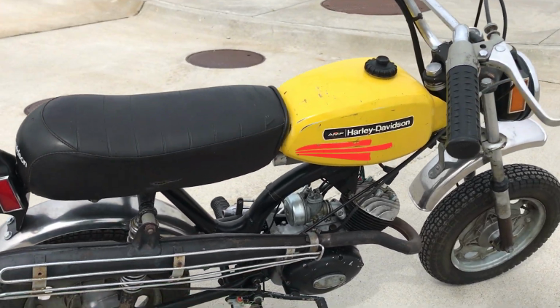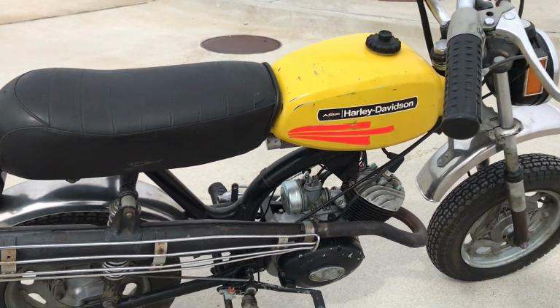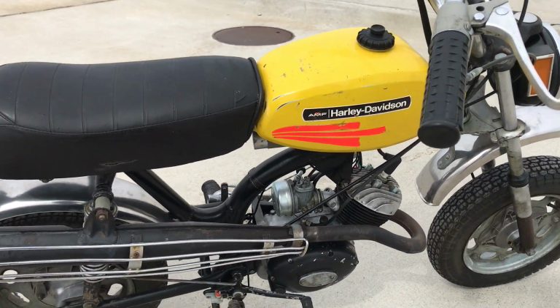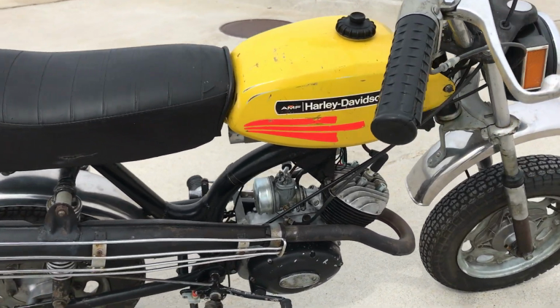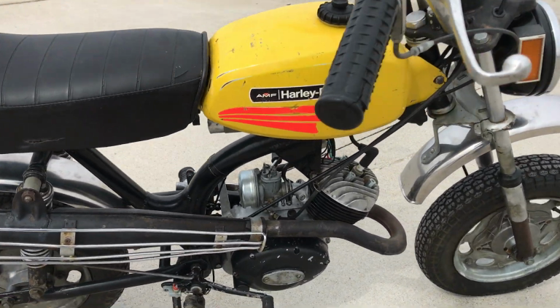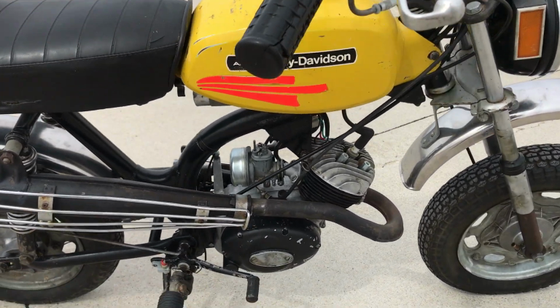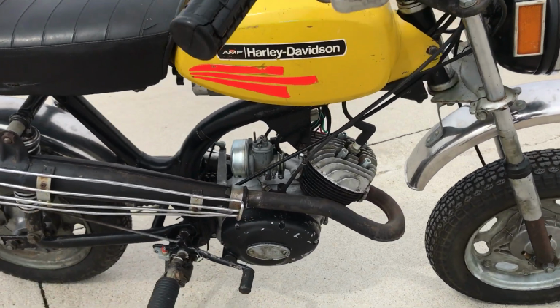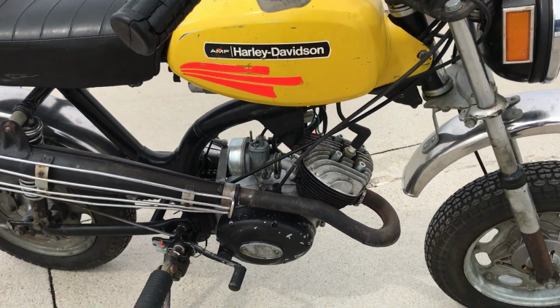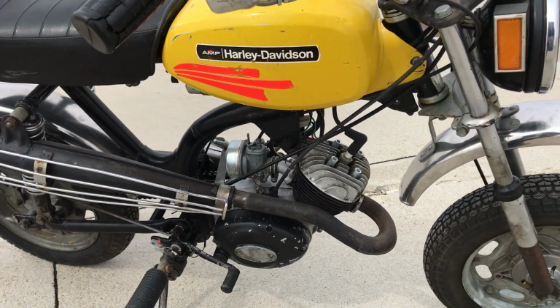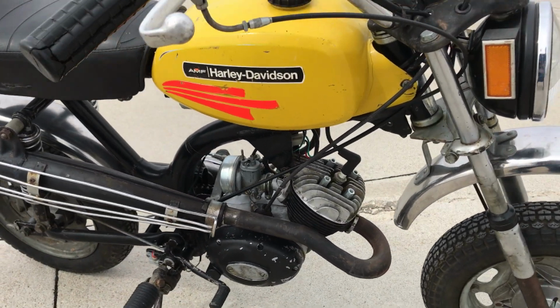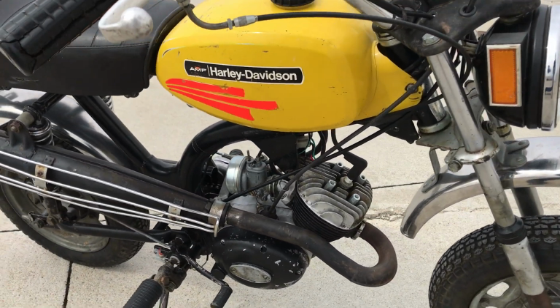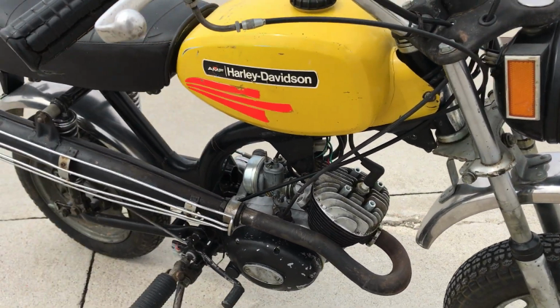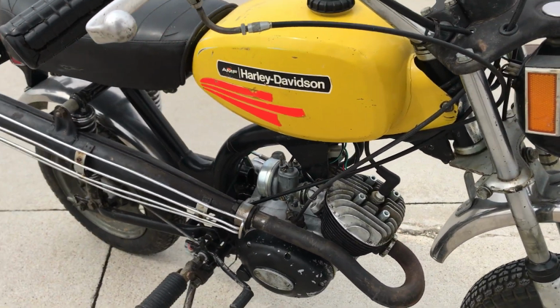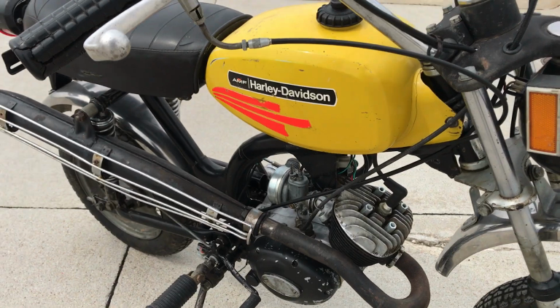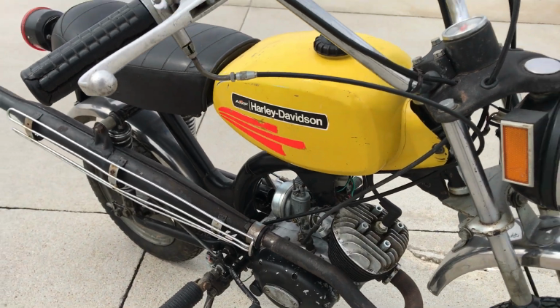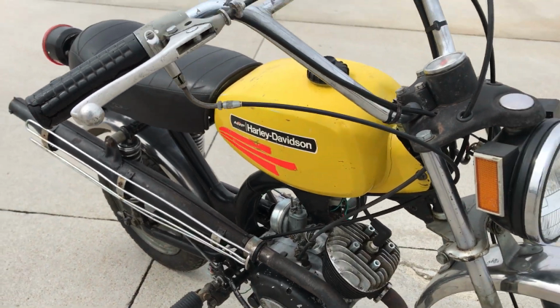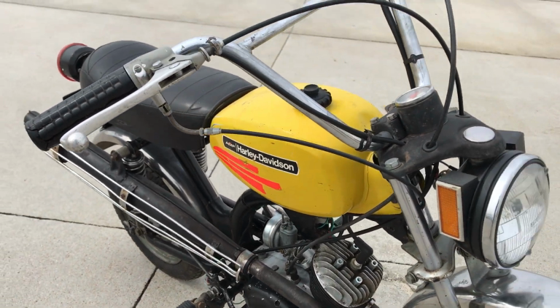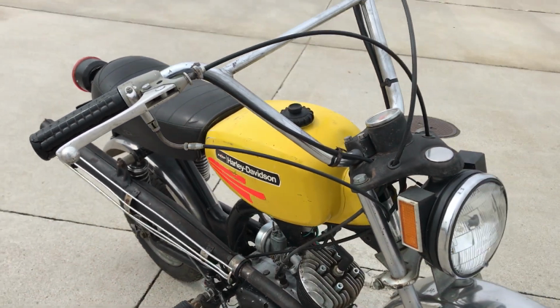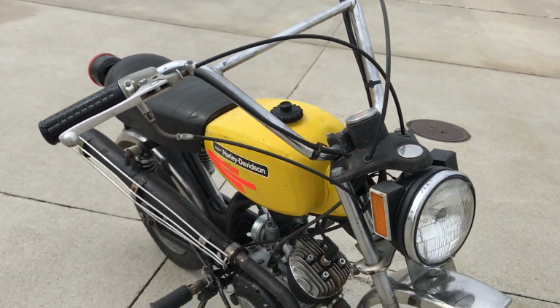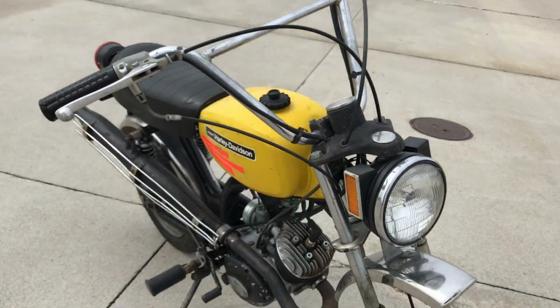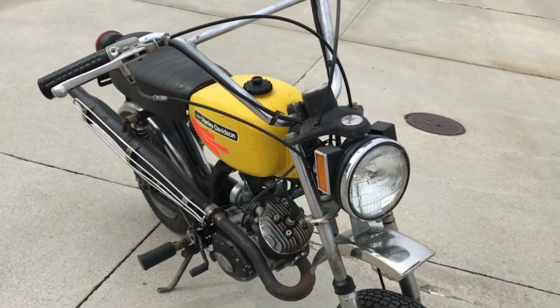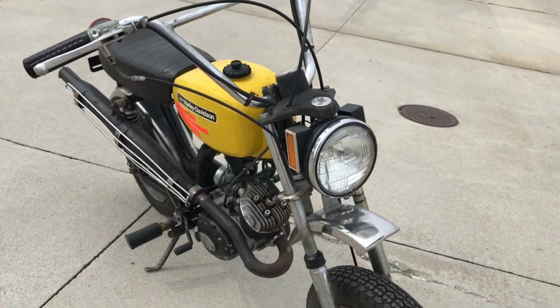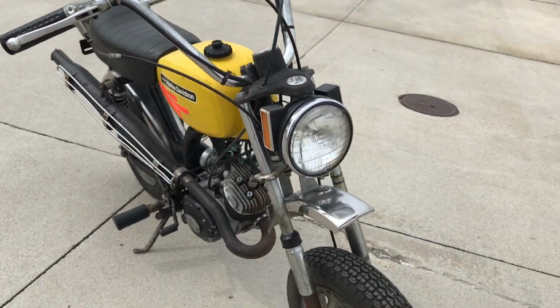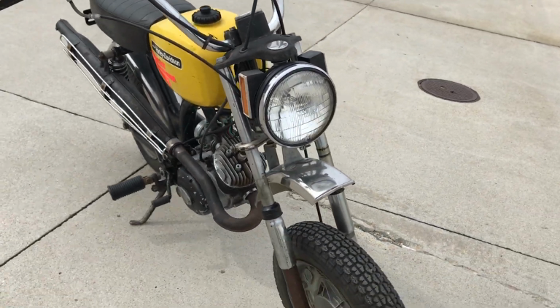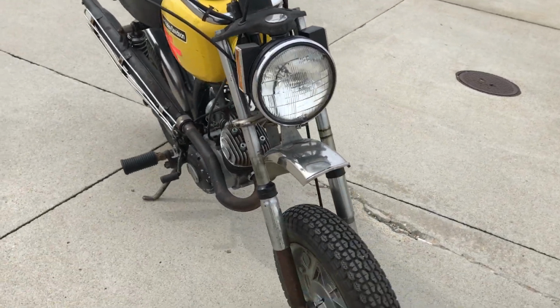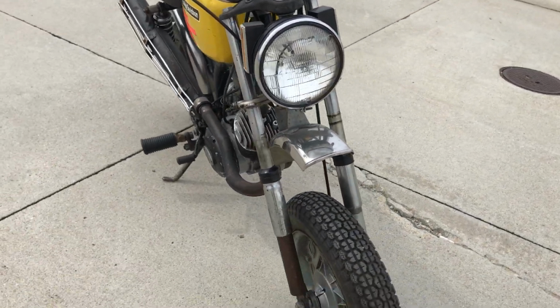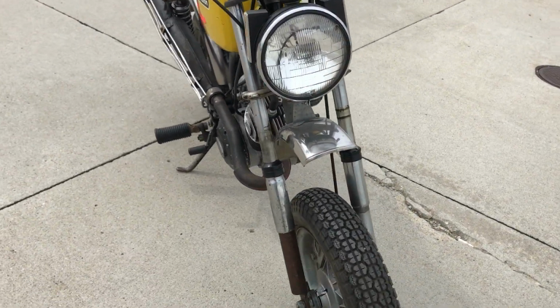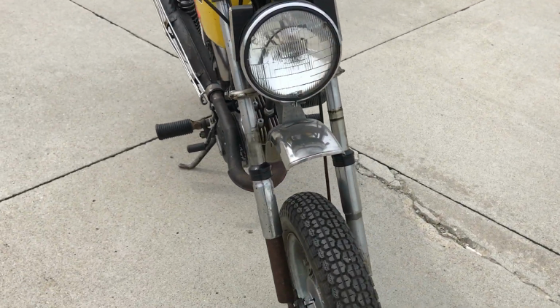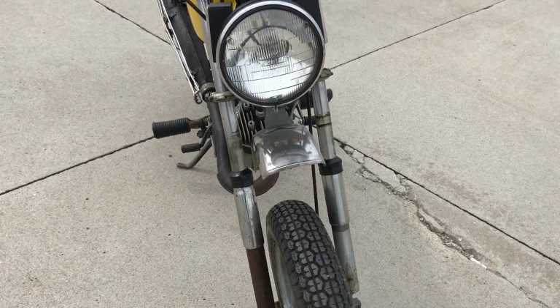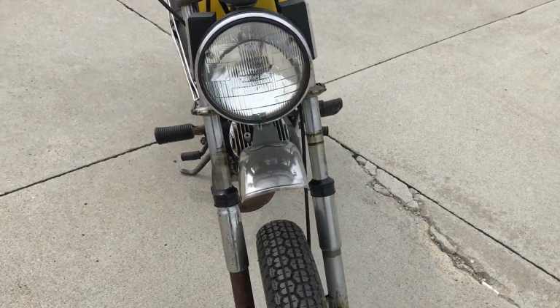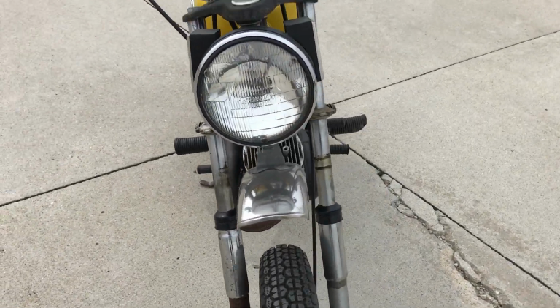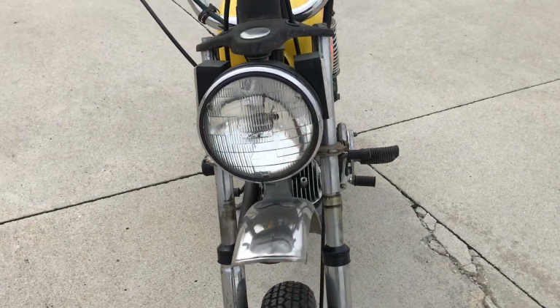As you can see, this motorcycle is all original — original paint, and it even looks like original tires.